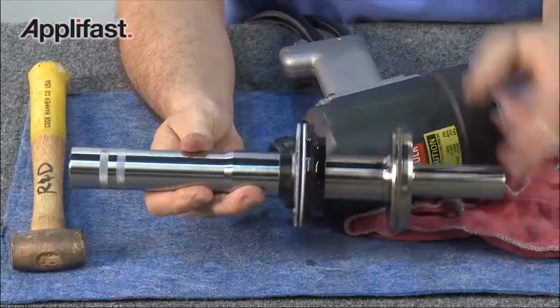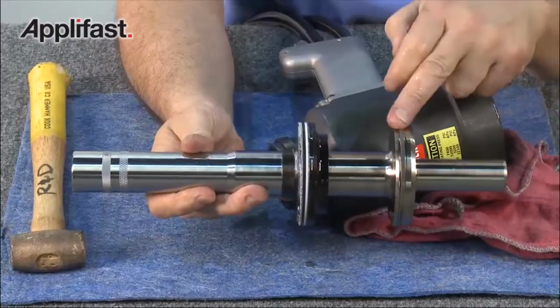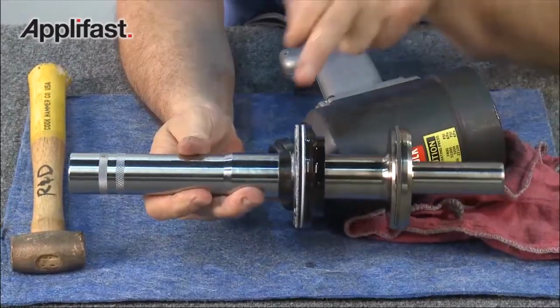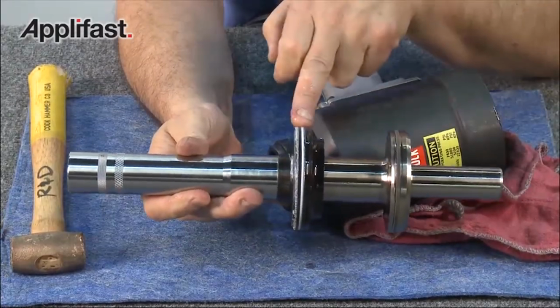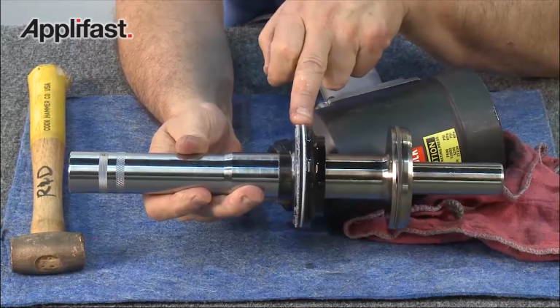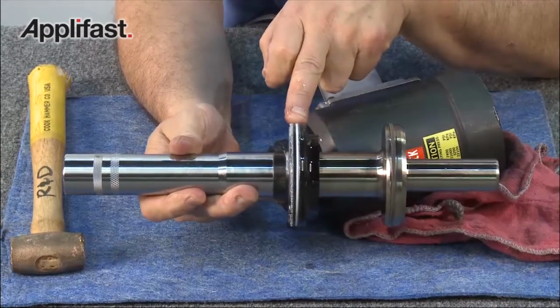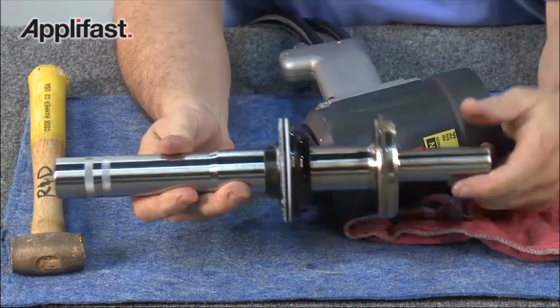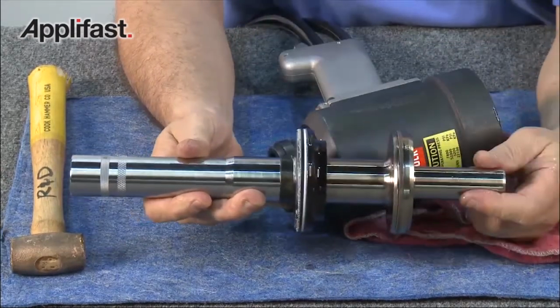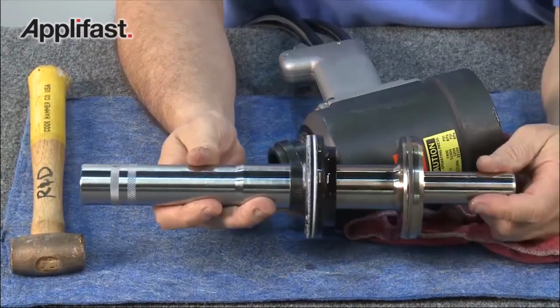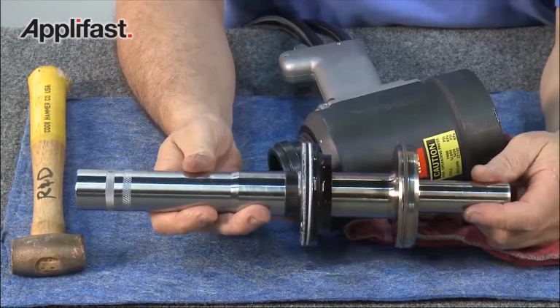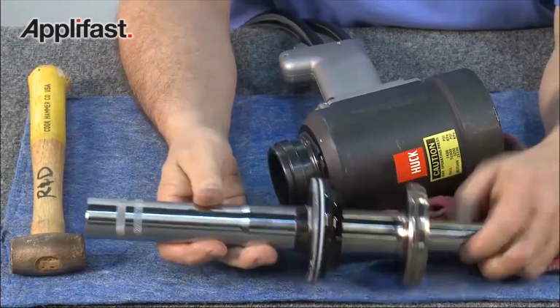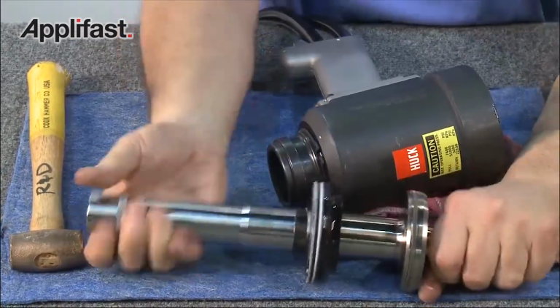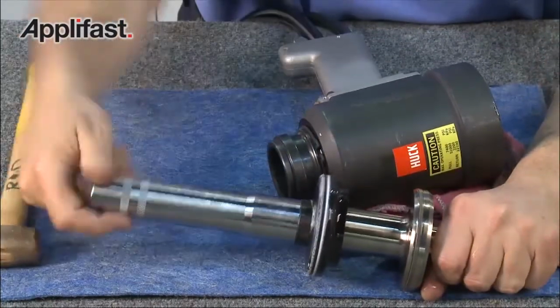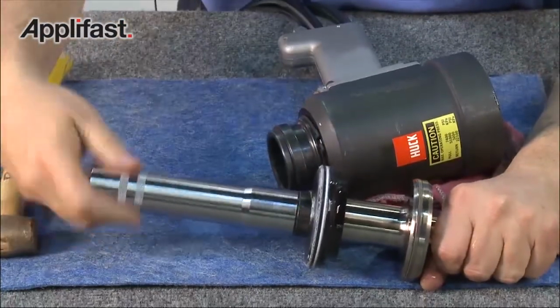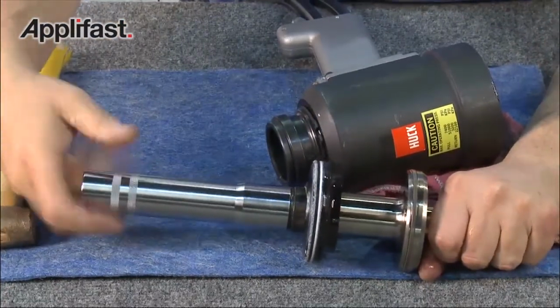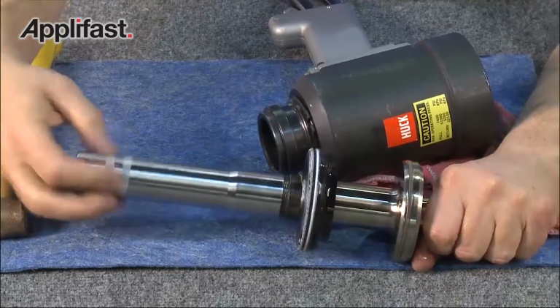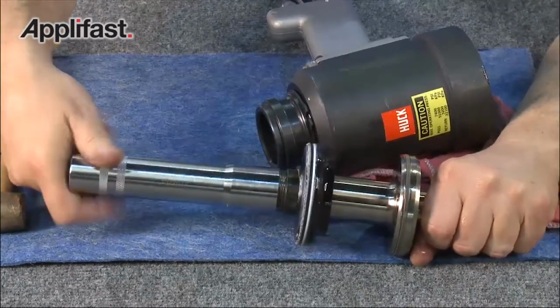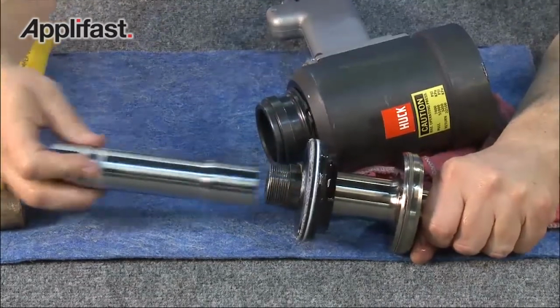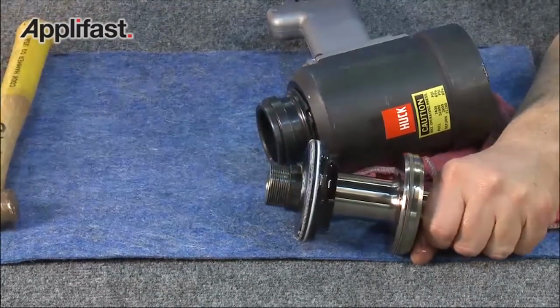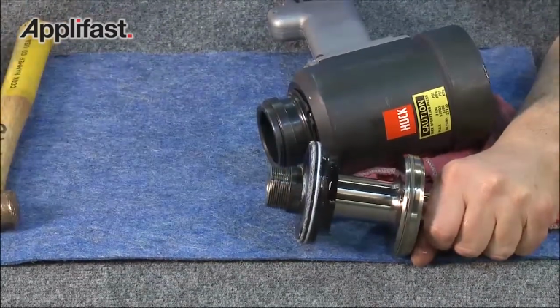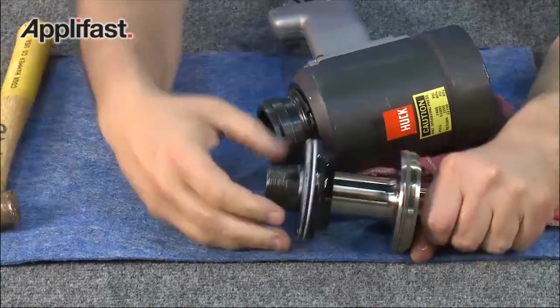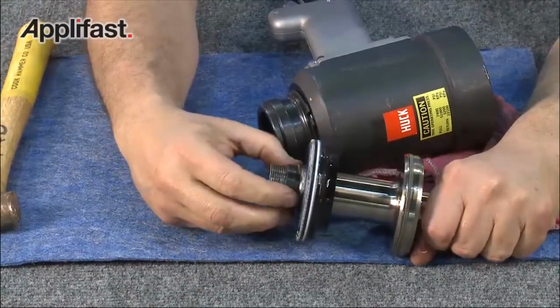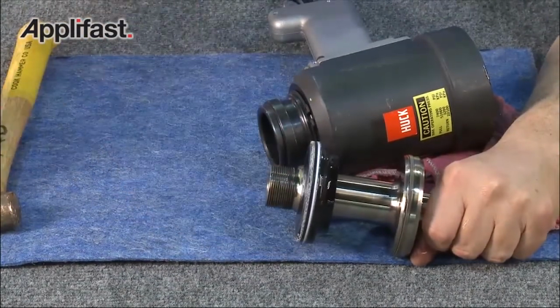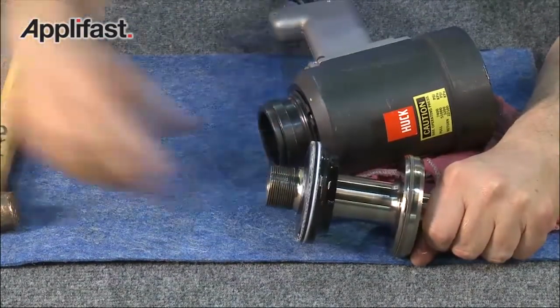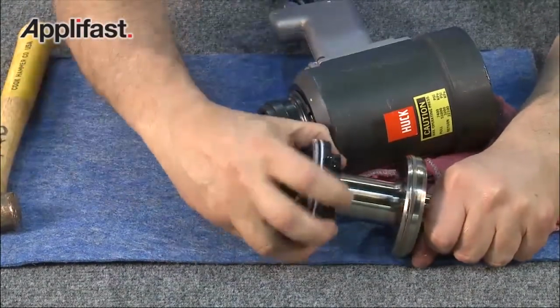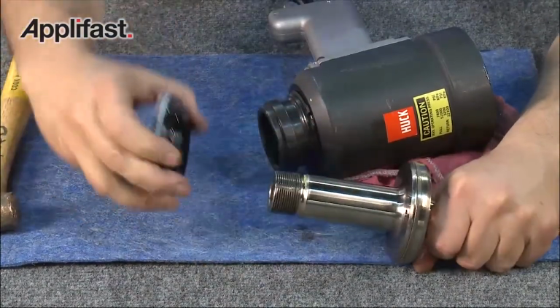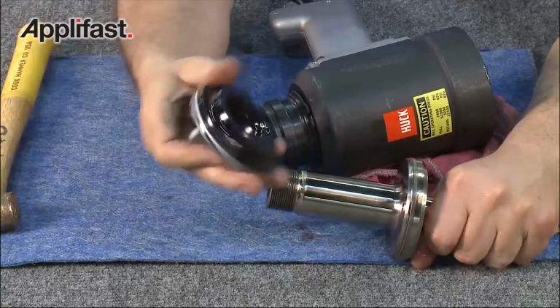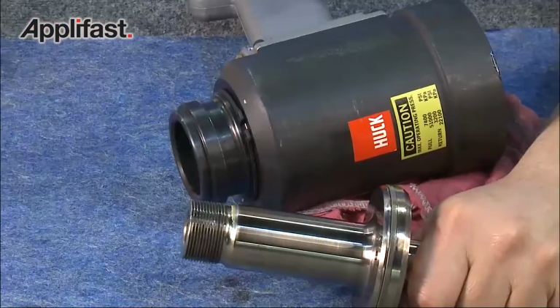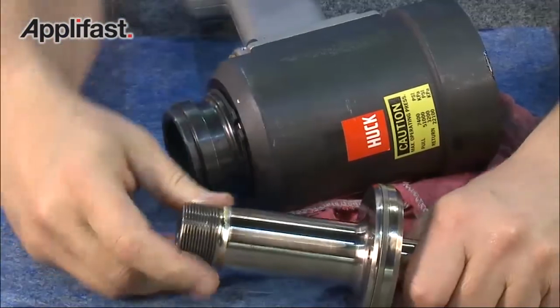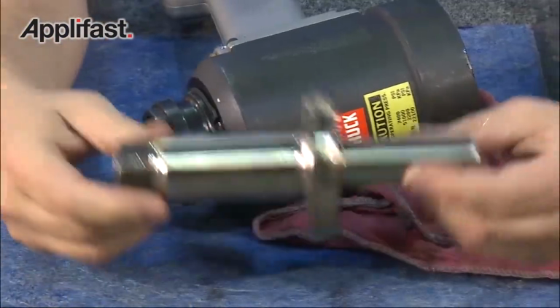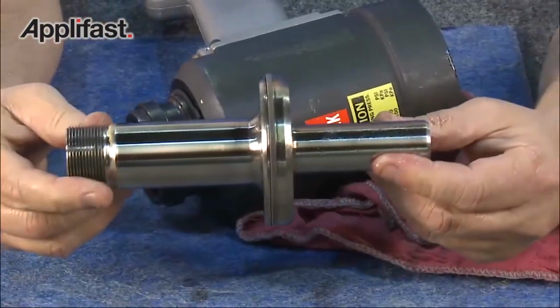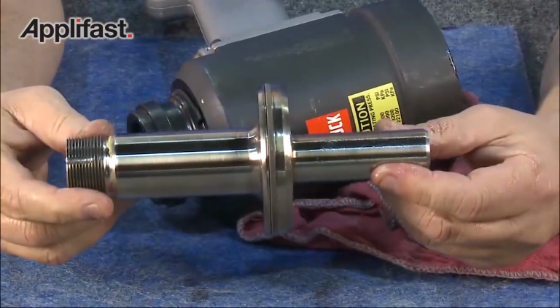Both the front gland and piston have been removed all in one process. To disassemble further, remove the bullet, the spacer, the front gland, and you're left with the piston.